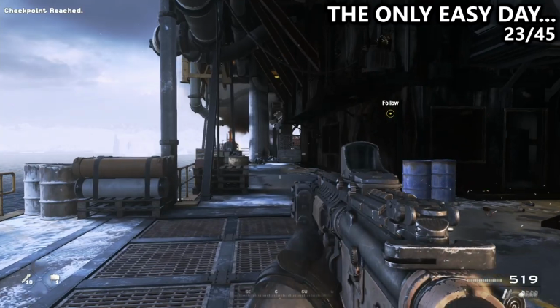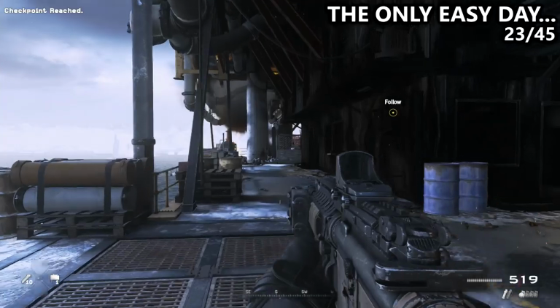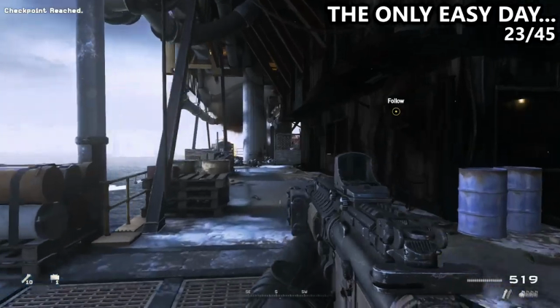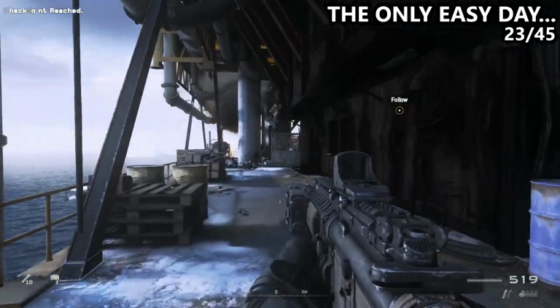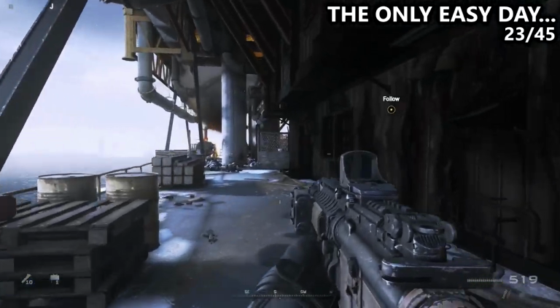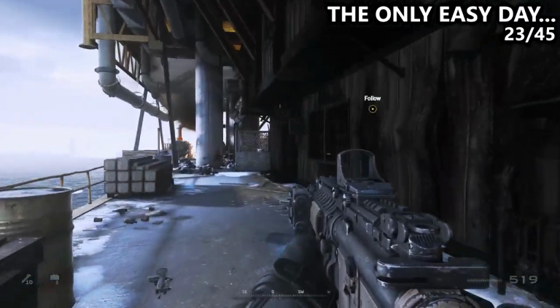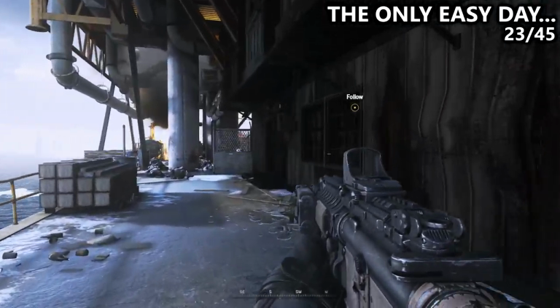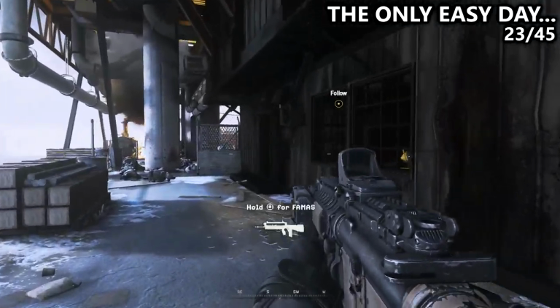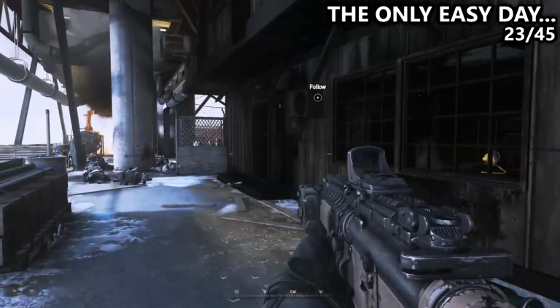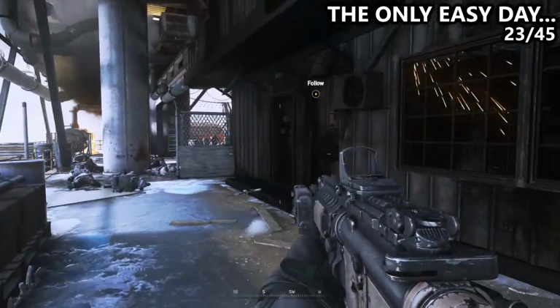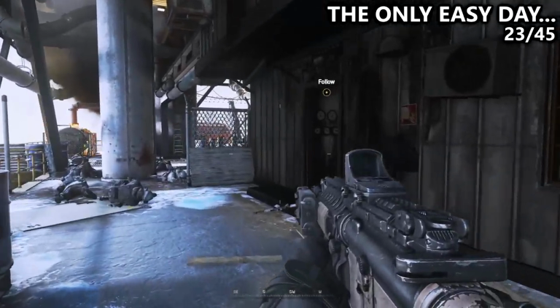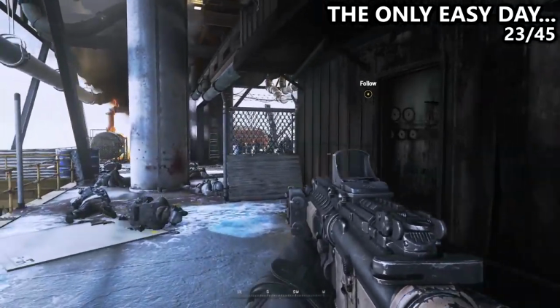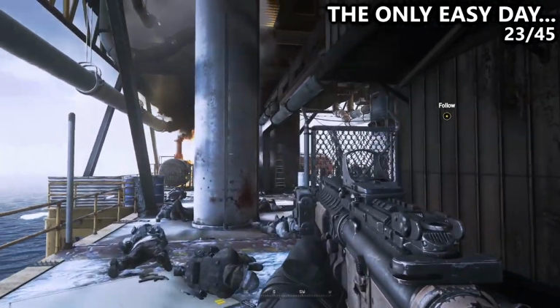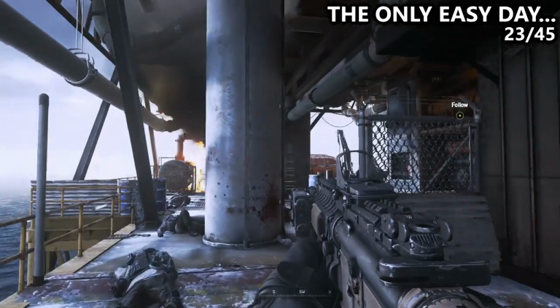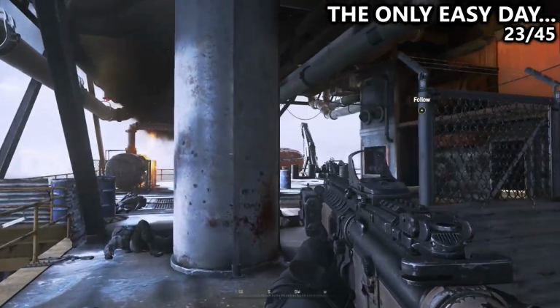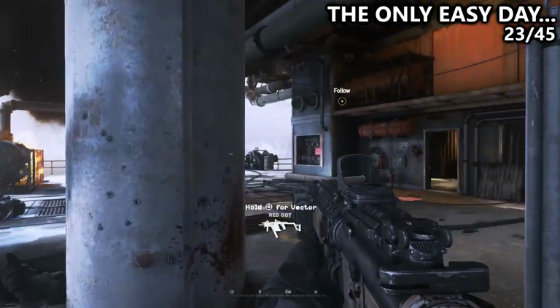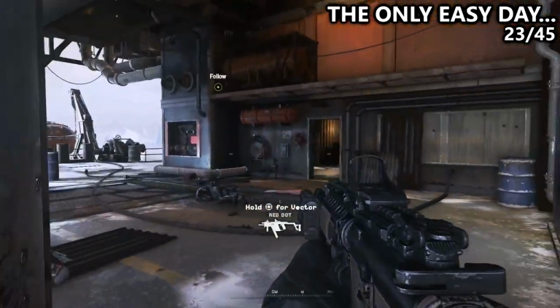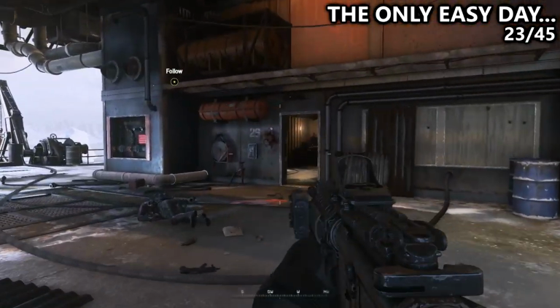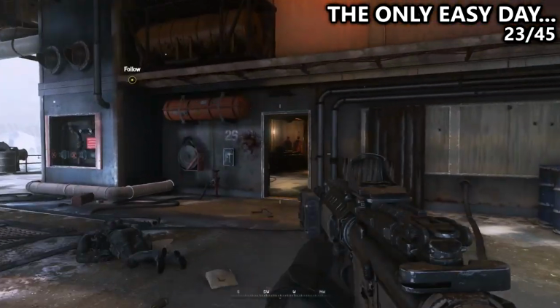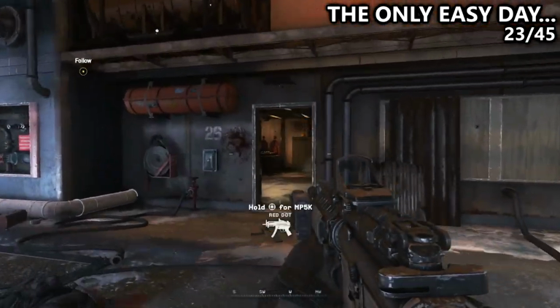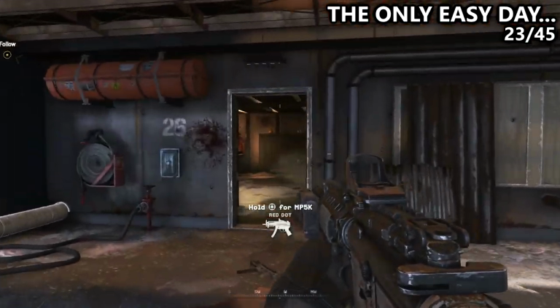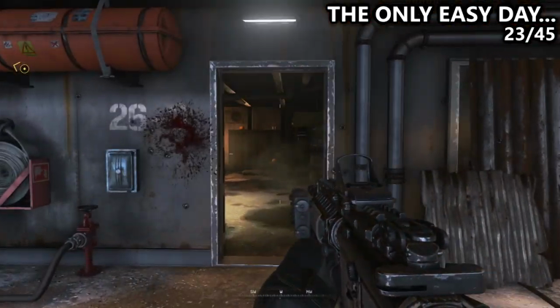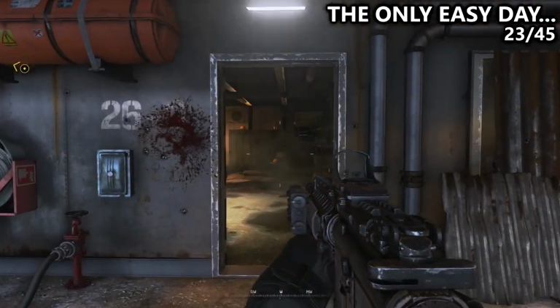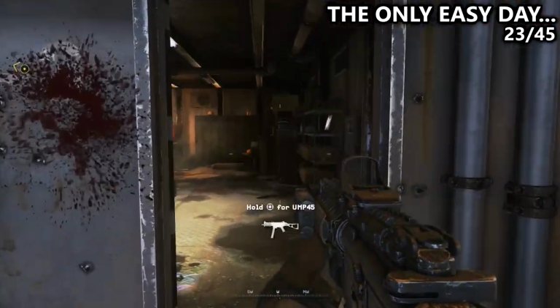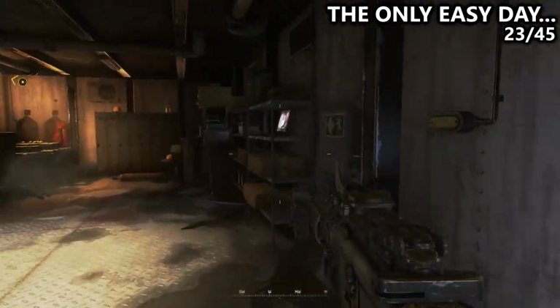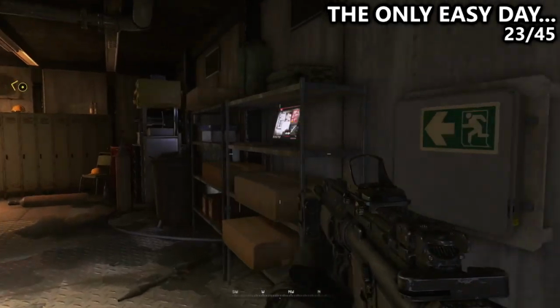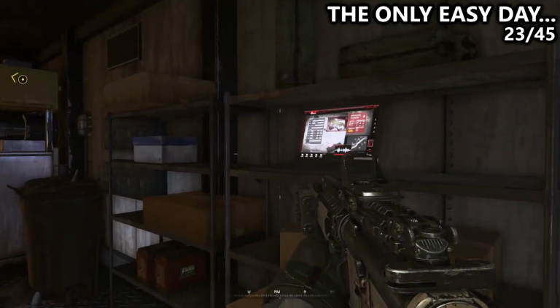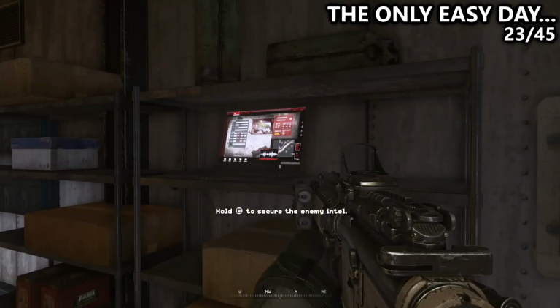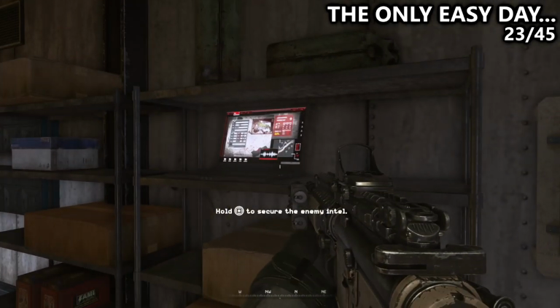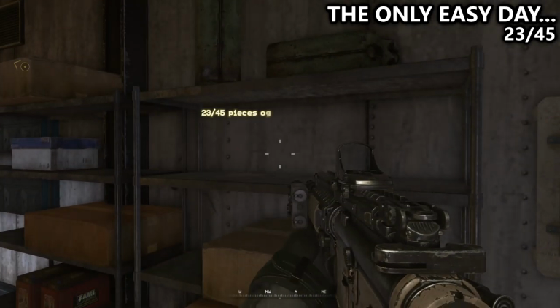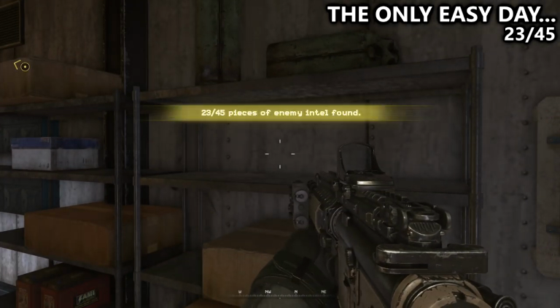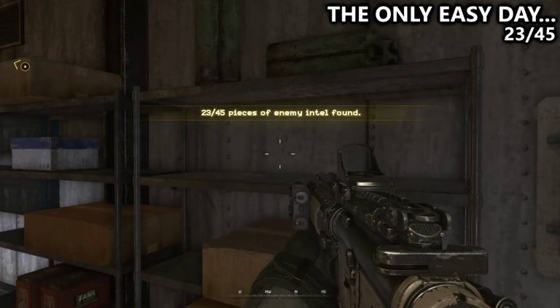A little bit later on, we'll have to use the C4 as a diversion, and it'll open up this gate with a bunch of enemies who come out of these doors. Go inside of this first door to the right, and you'll find more Intel.